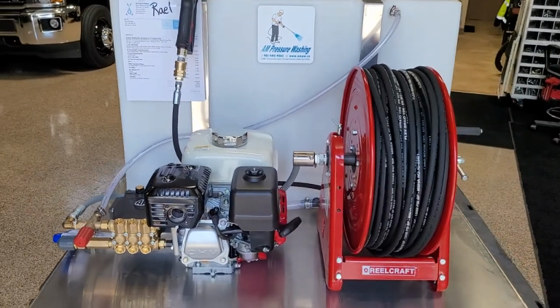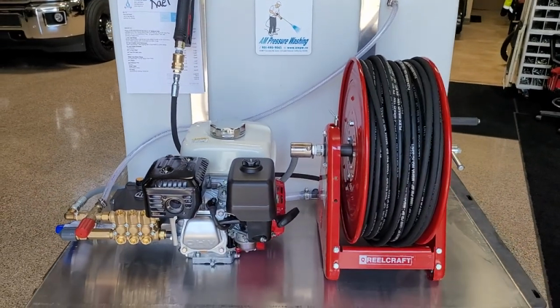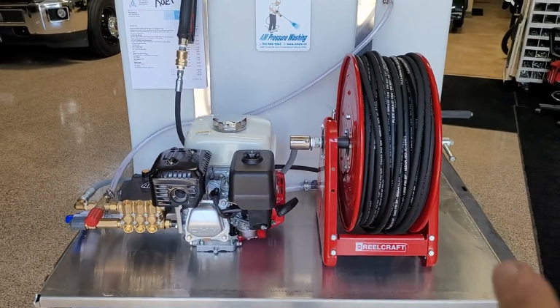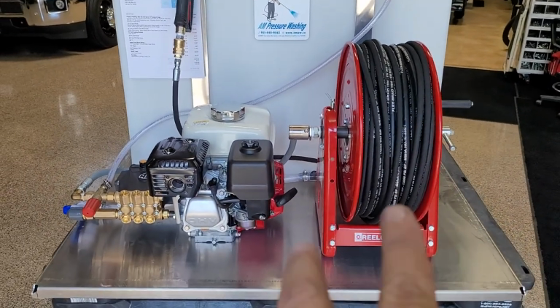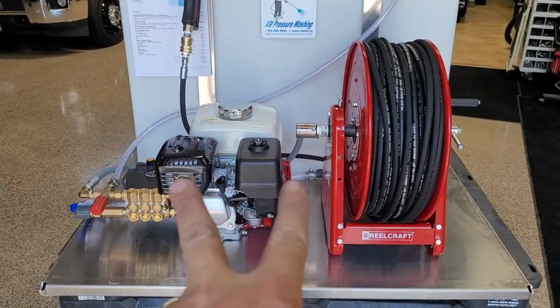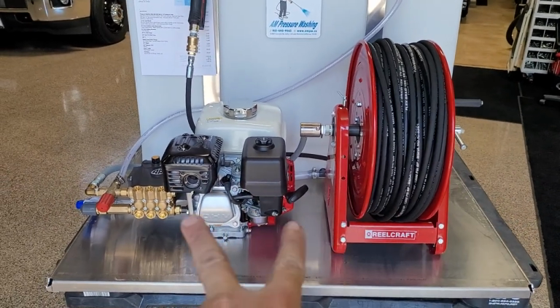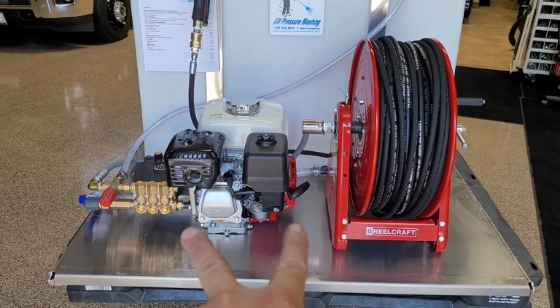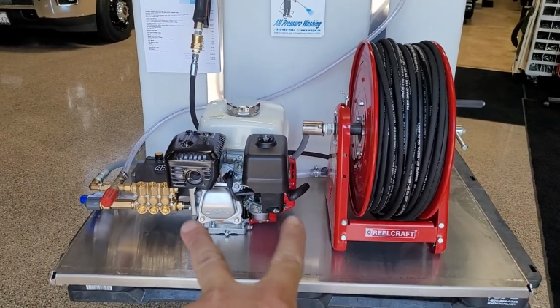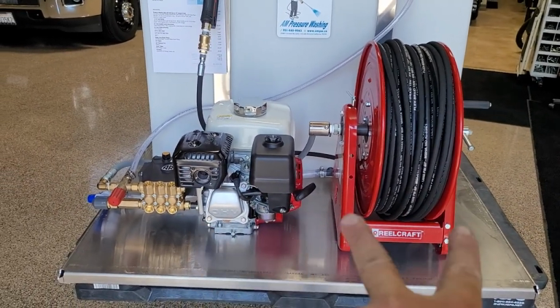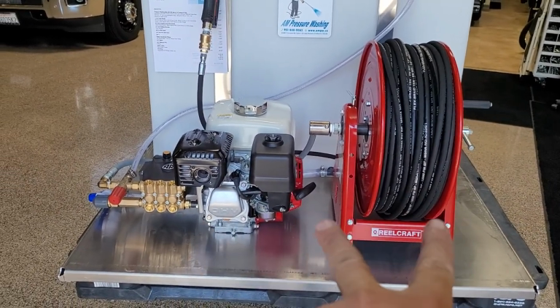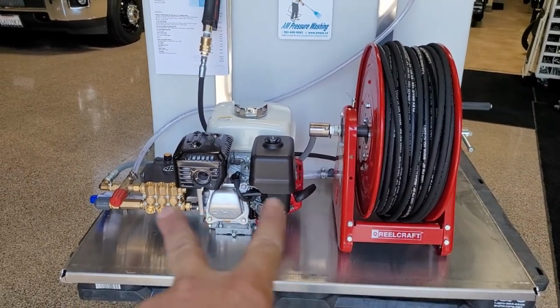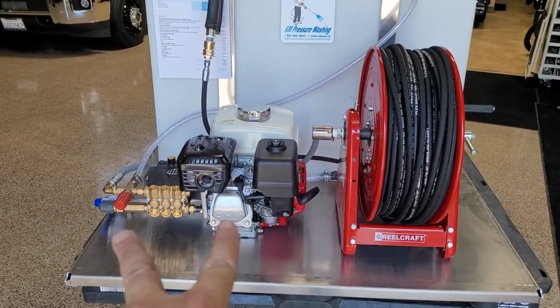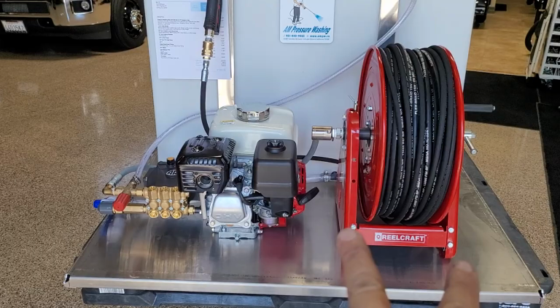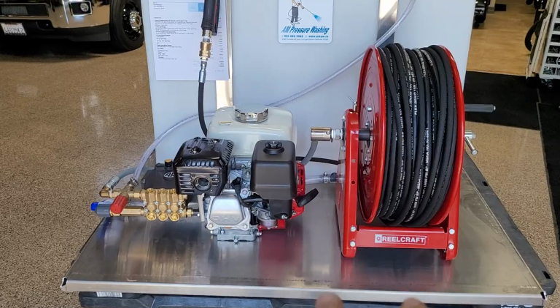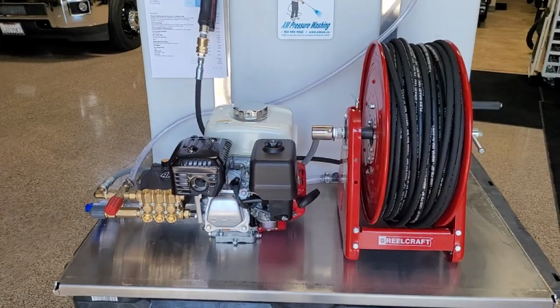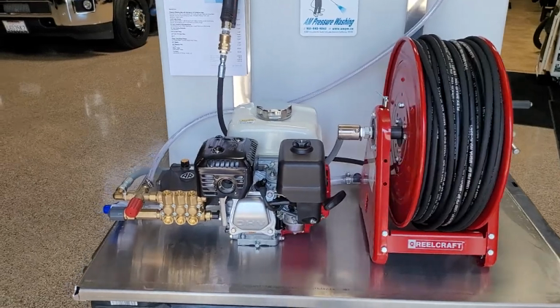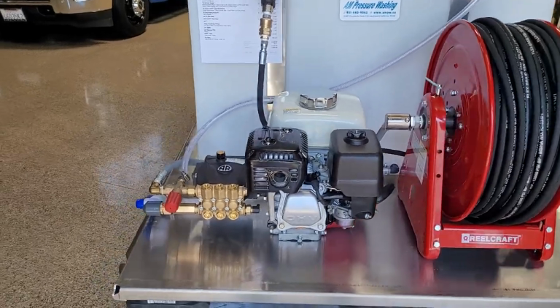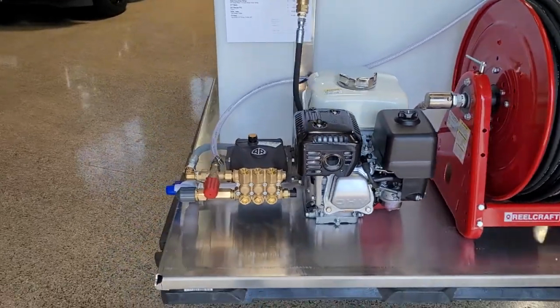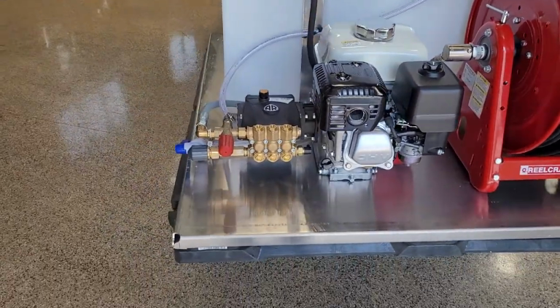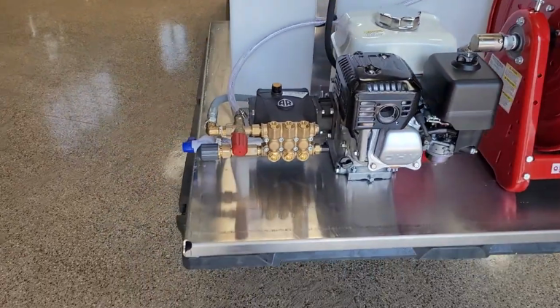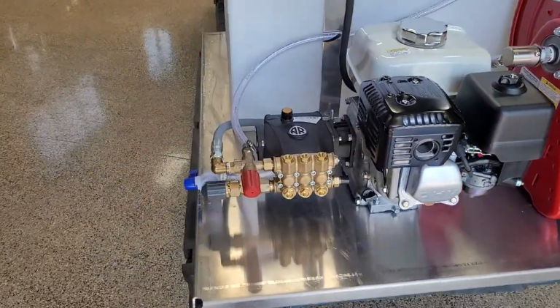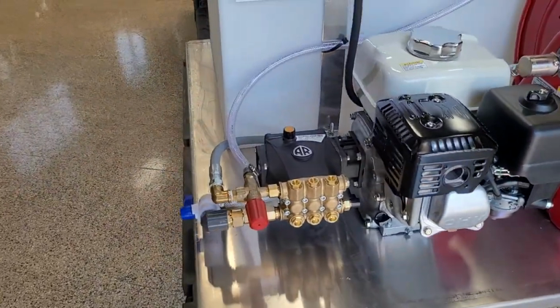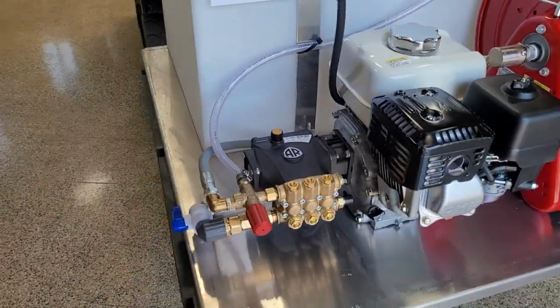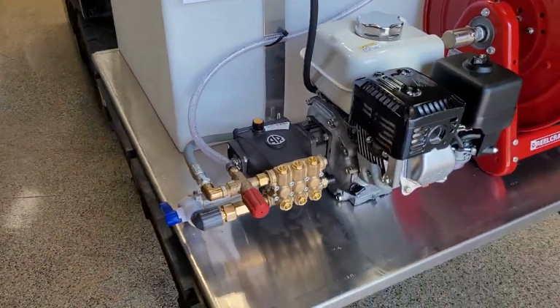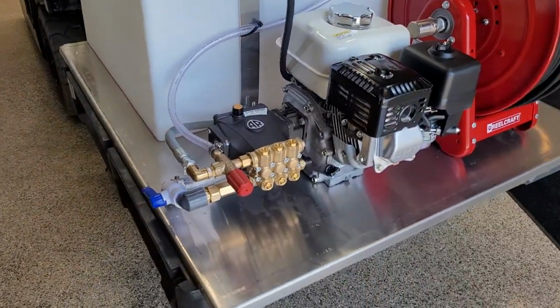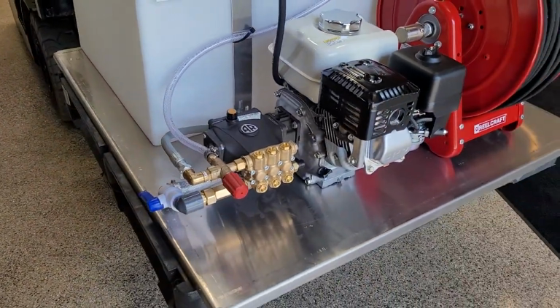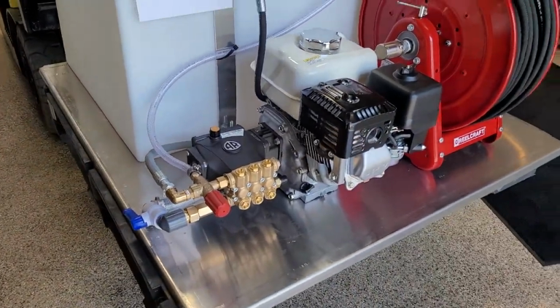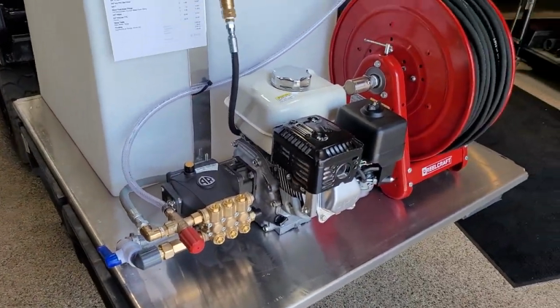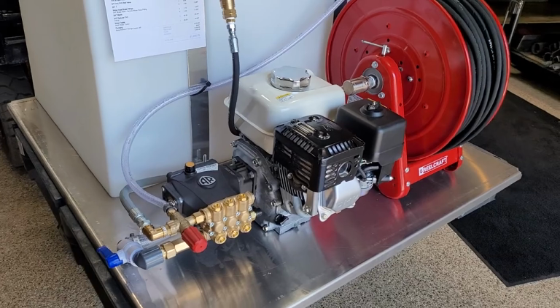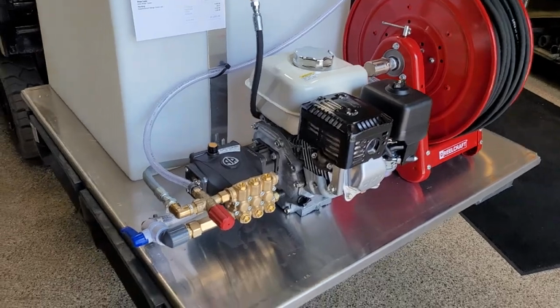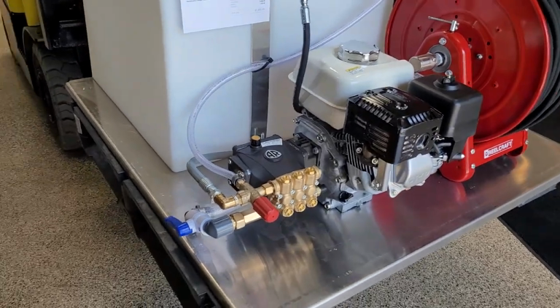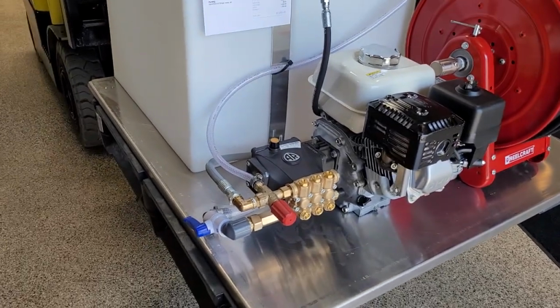So what I've done, I swapped the engine and hose reel from left to right. This way it brings it in closer on the skid. Nothing is hanging out and over on the deck.